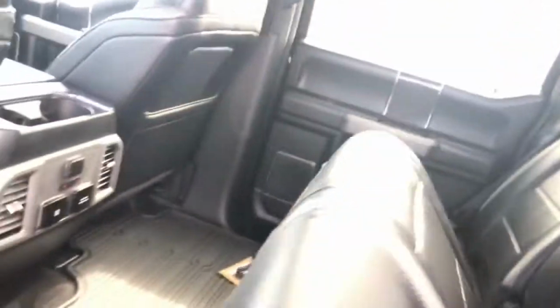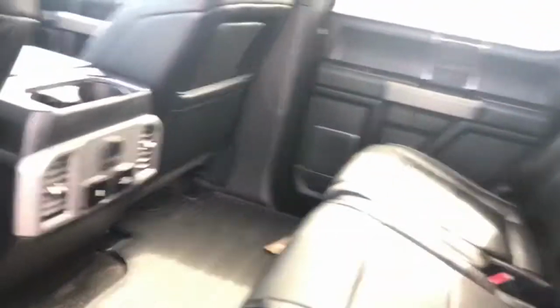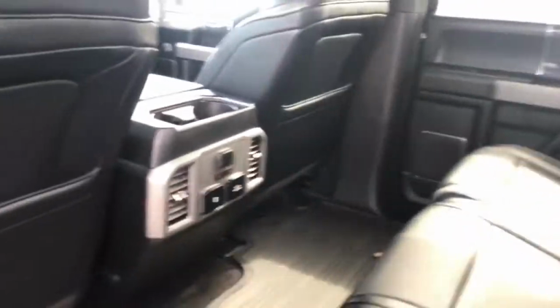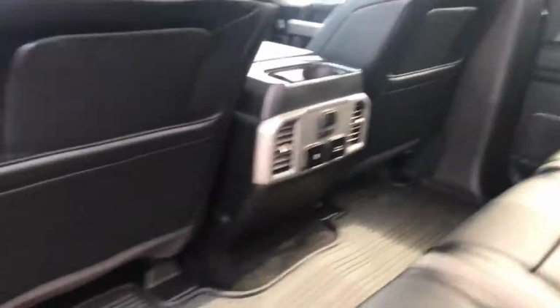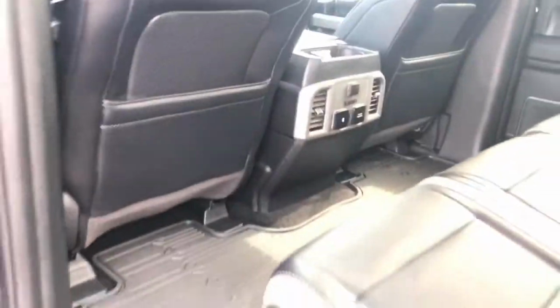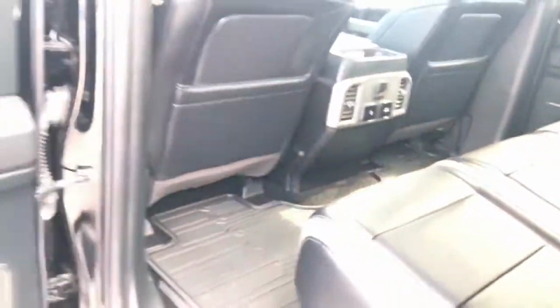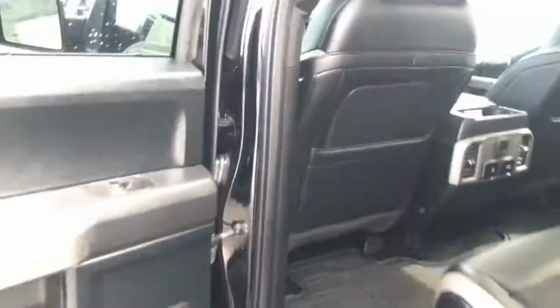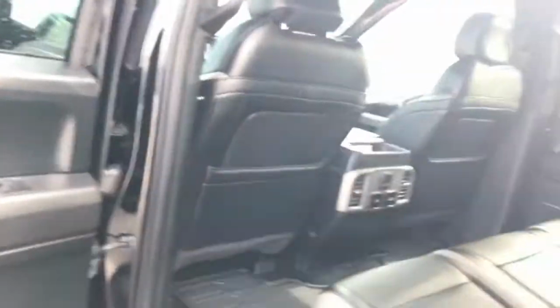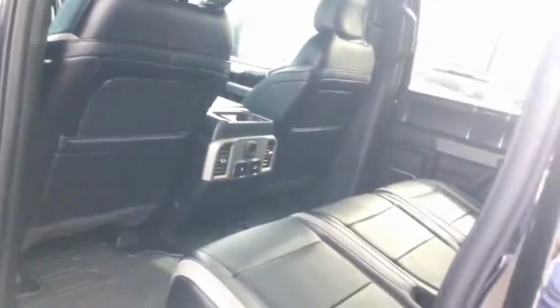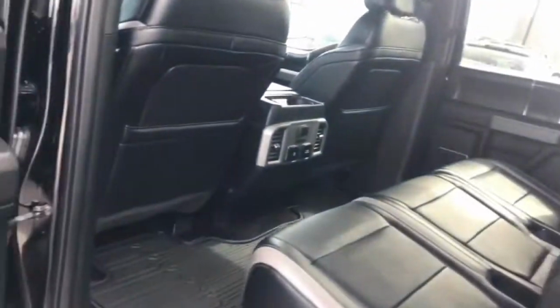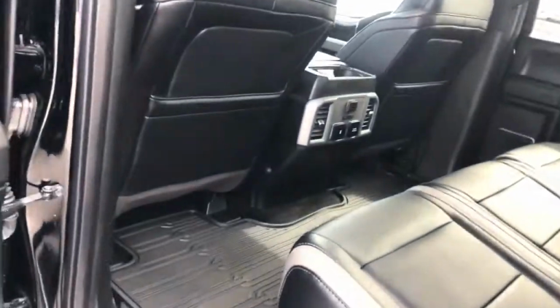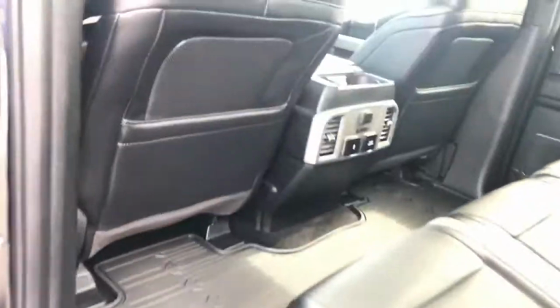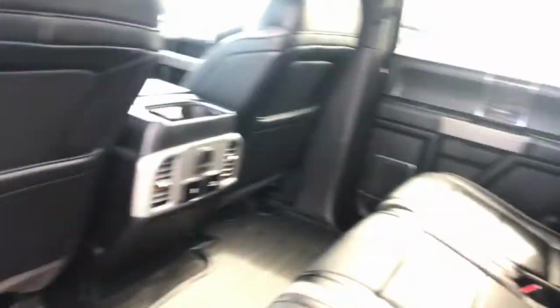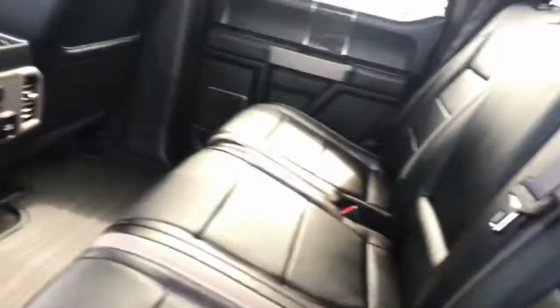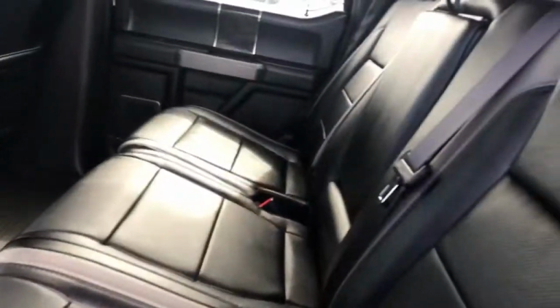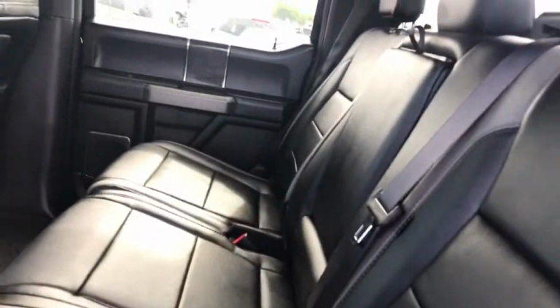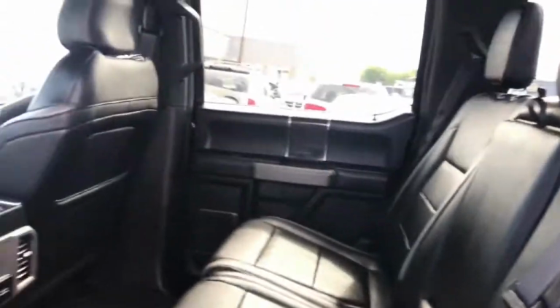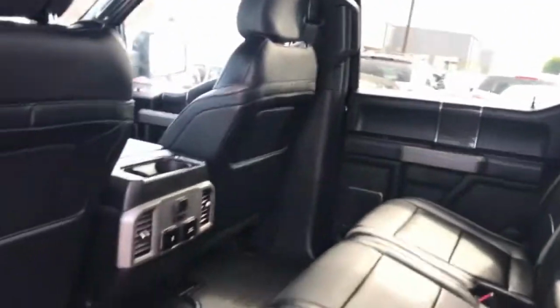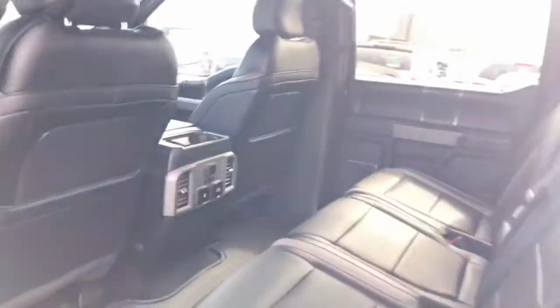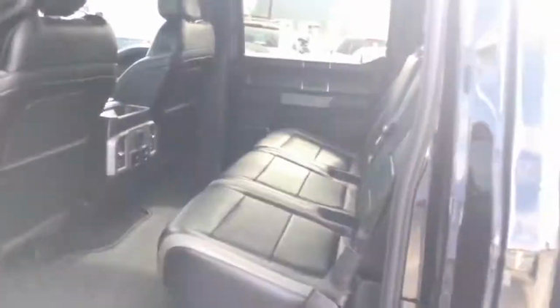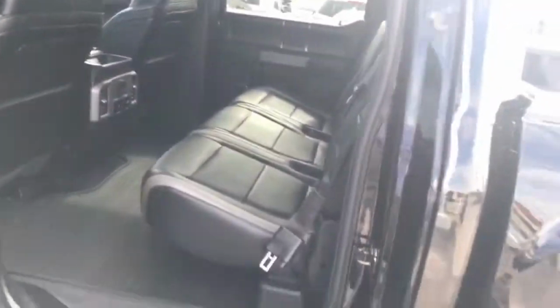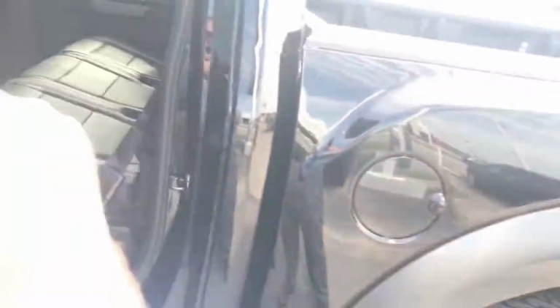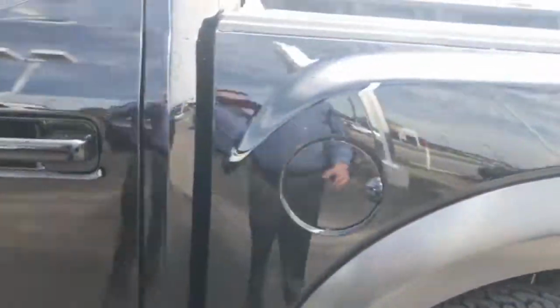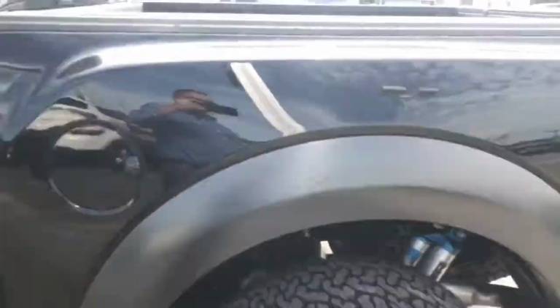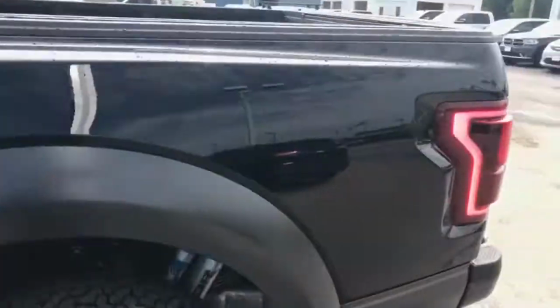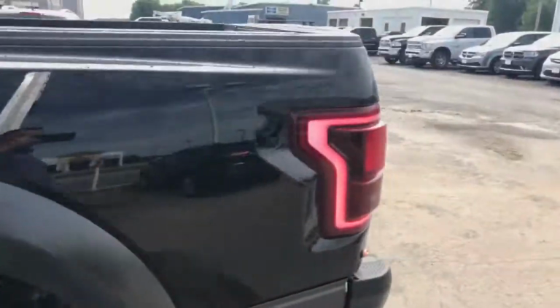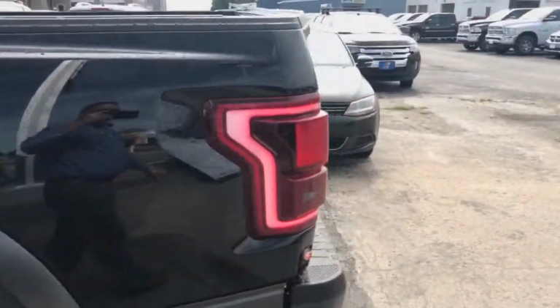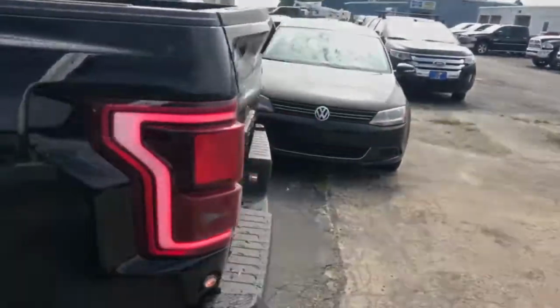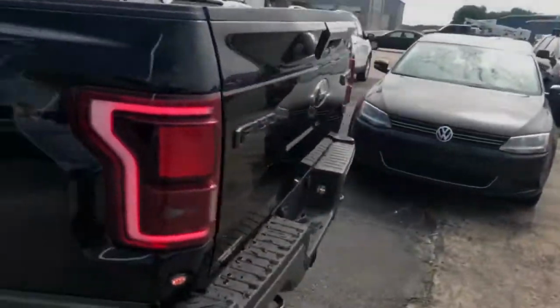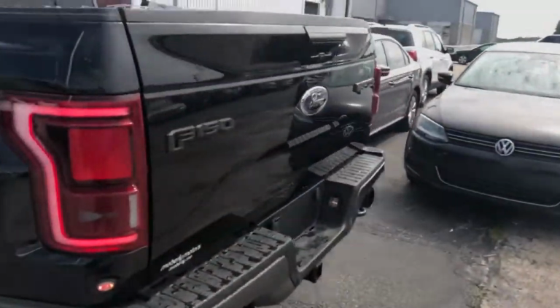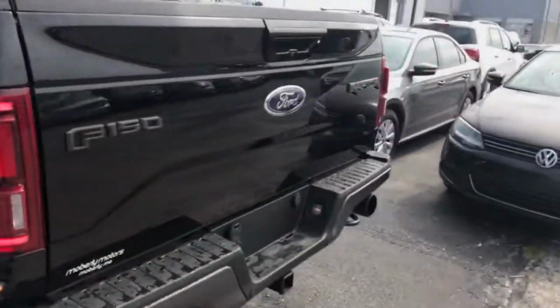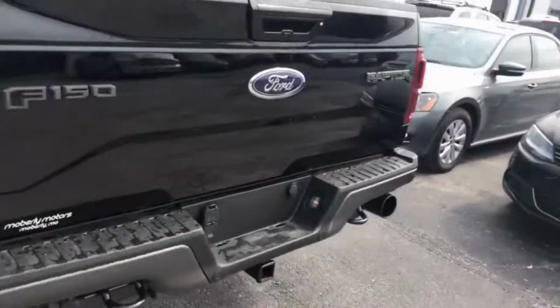Hope you enjoyed it! If you have any questions about Ford, about this Raptor, or any Ford at all, don't hesitate to give us a call. My number is 573-673-1187. Have a good day!